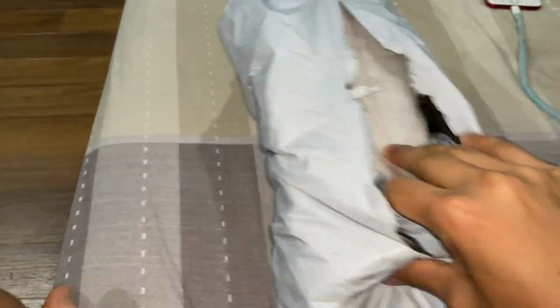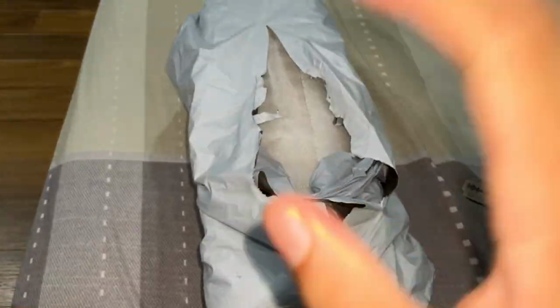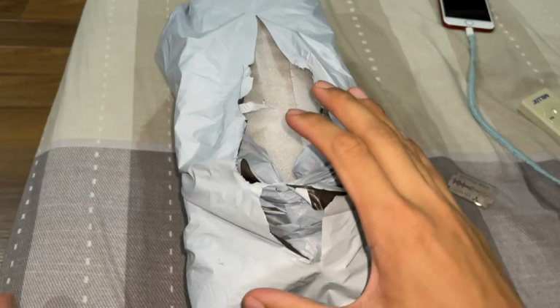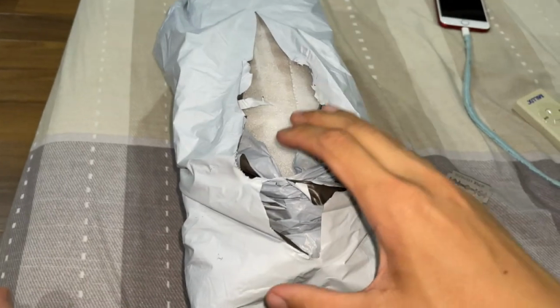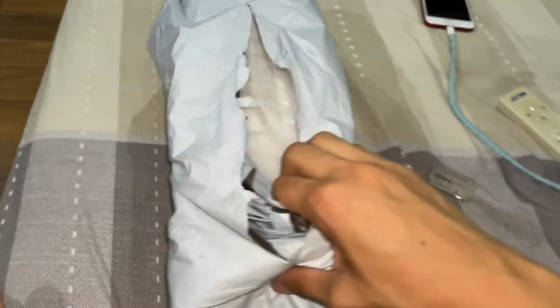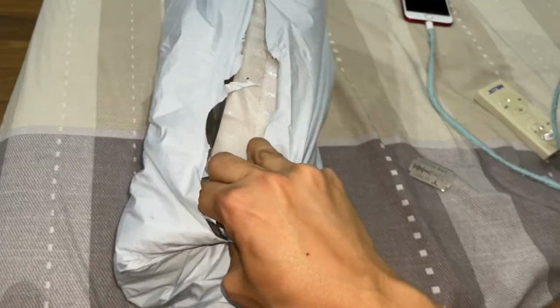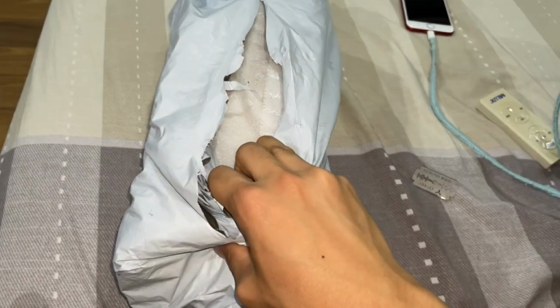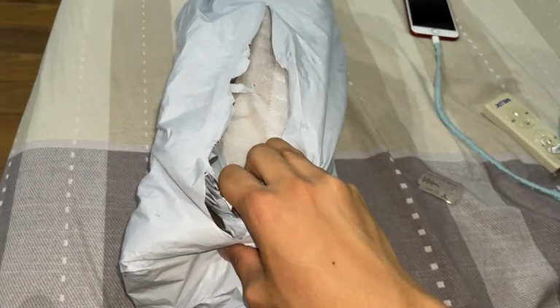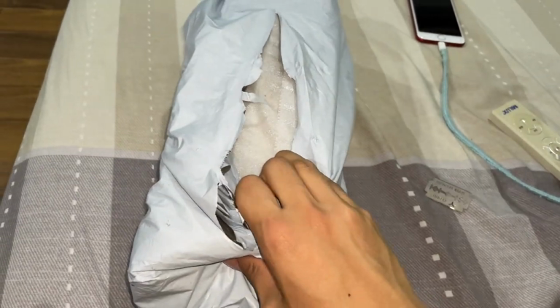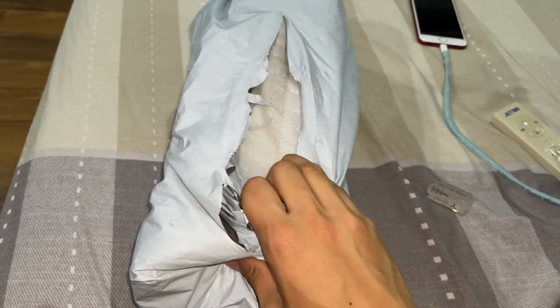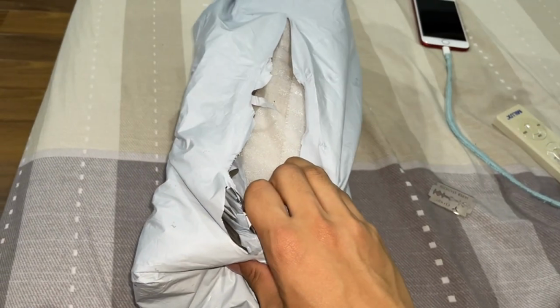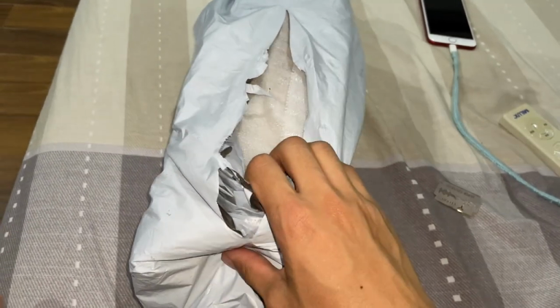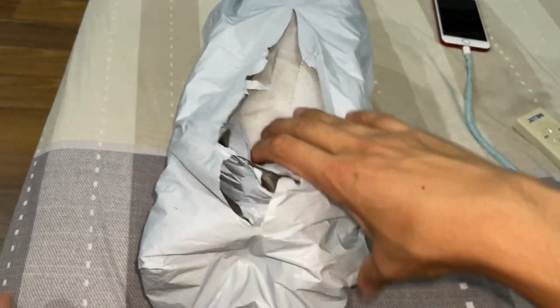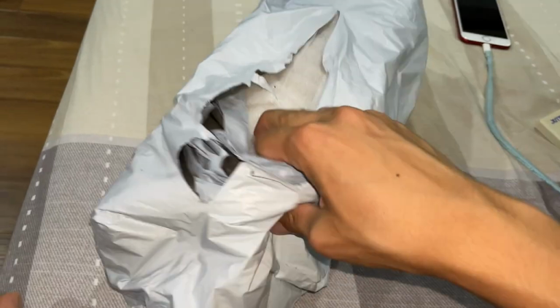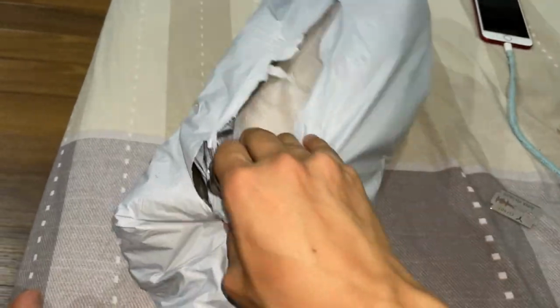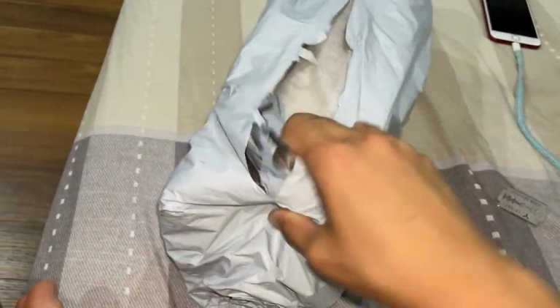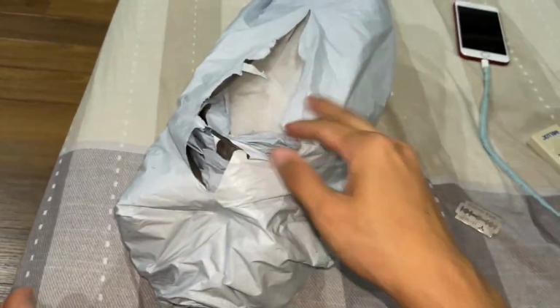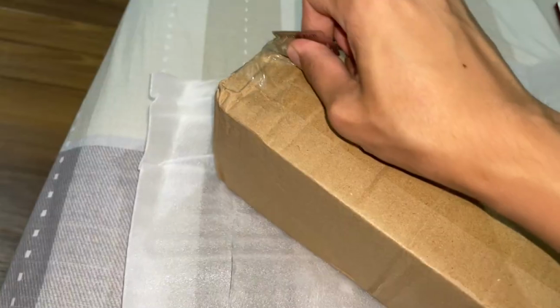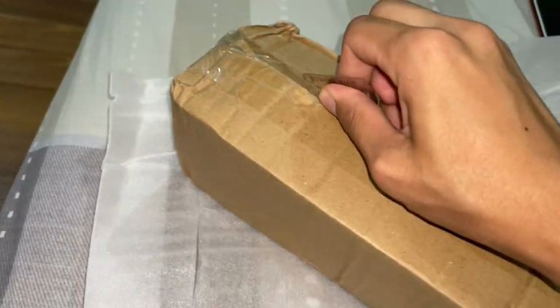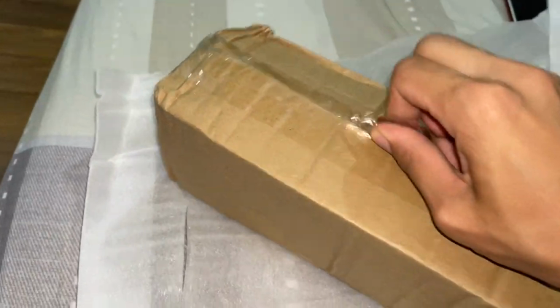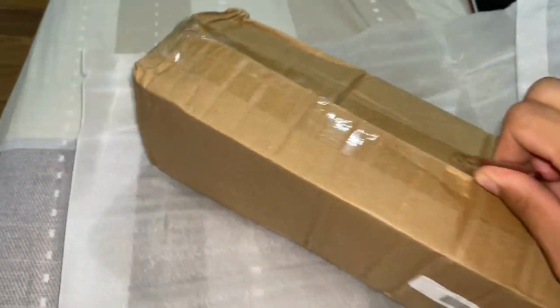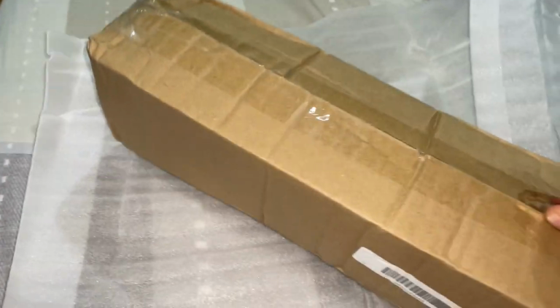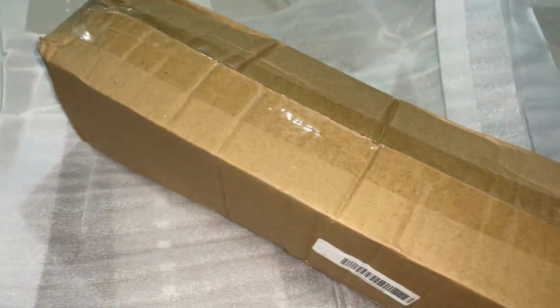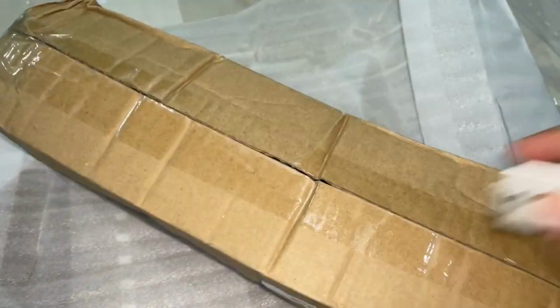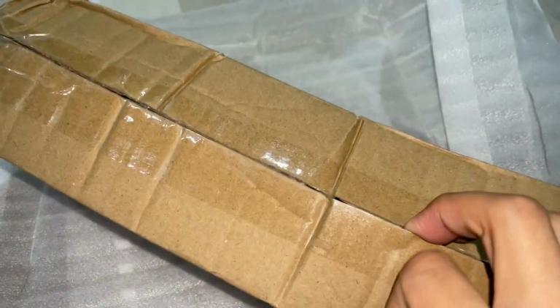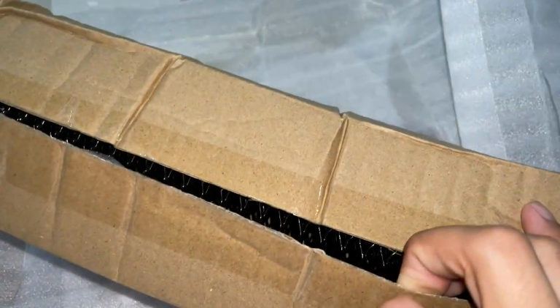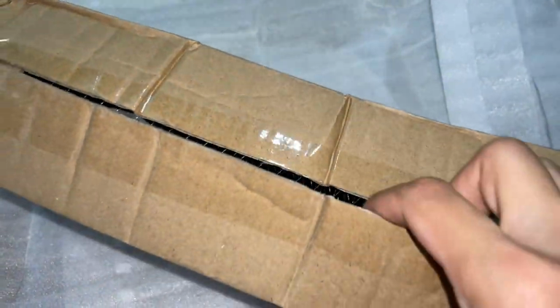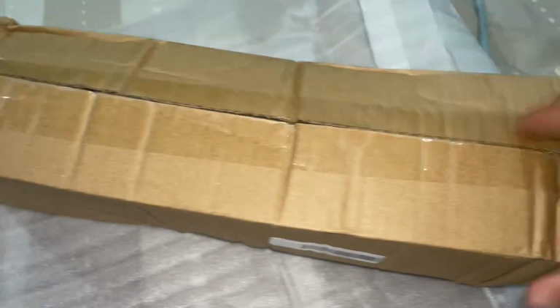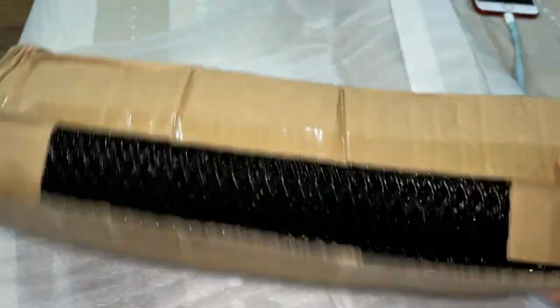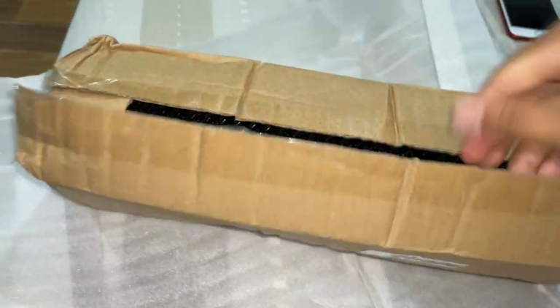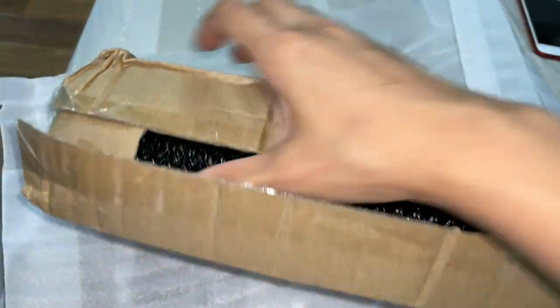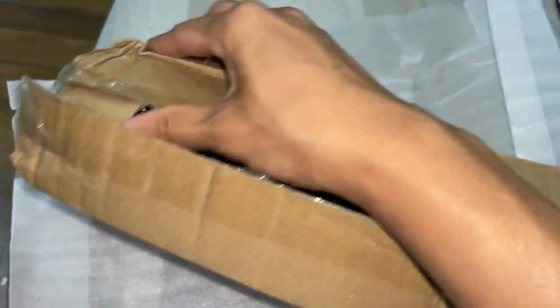So I believe this is the netting. If it's not, then it's kind of embarrassing for this video. Let me open this — unboxing. Yep, it's definitely the netting. There we go. There's the netting.